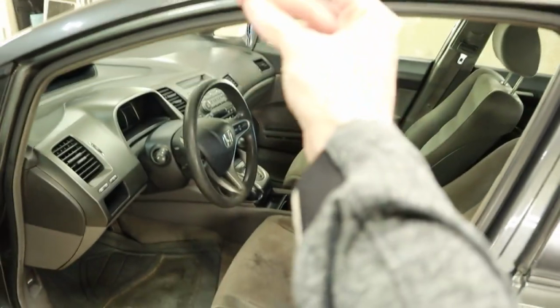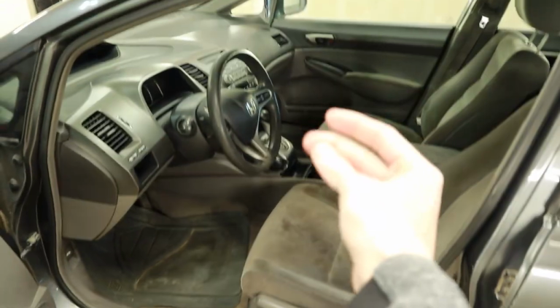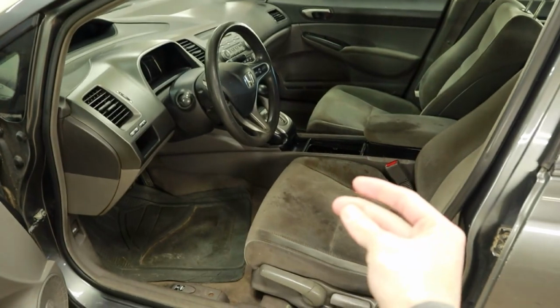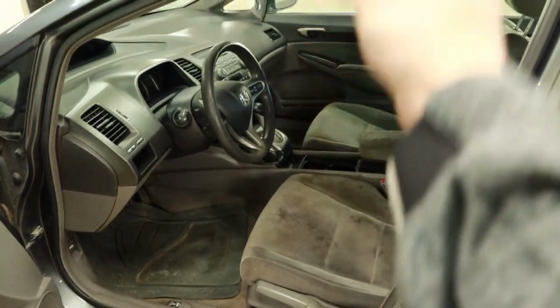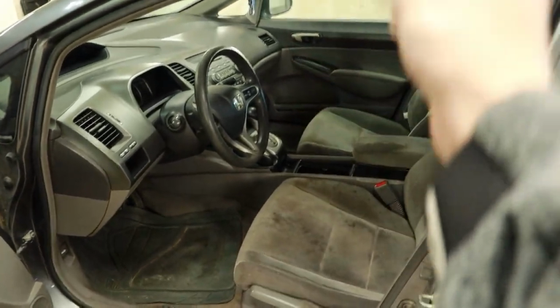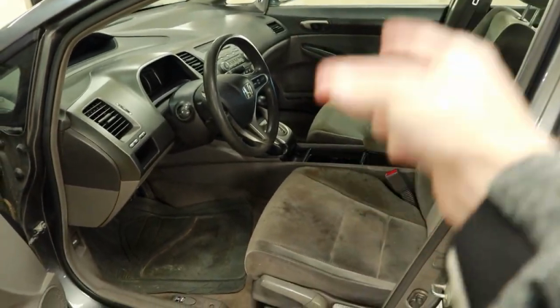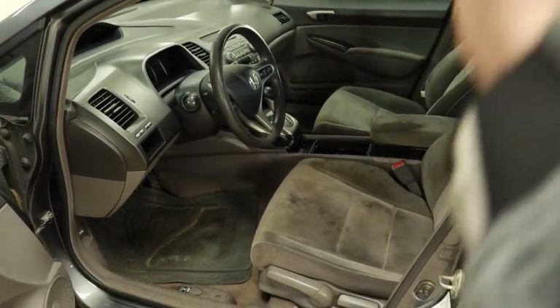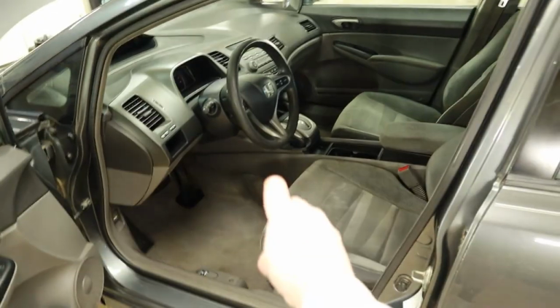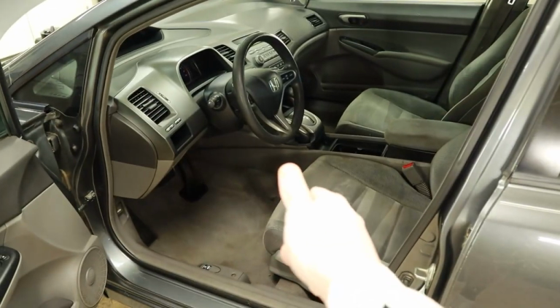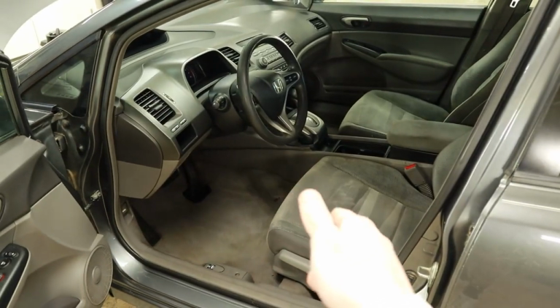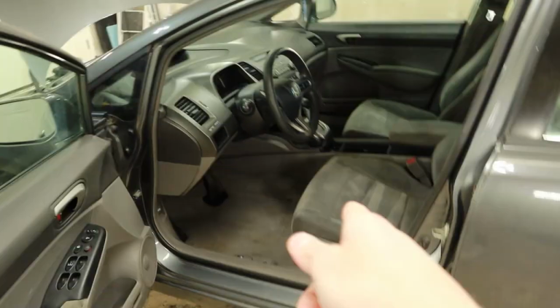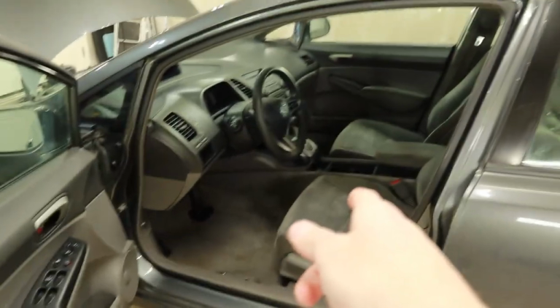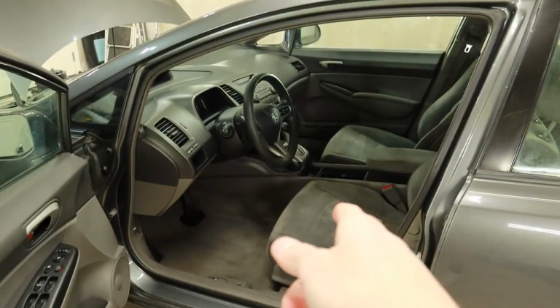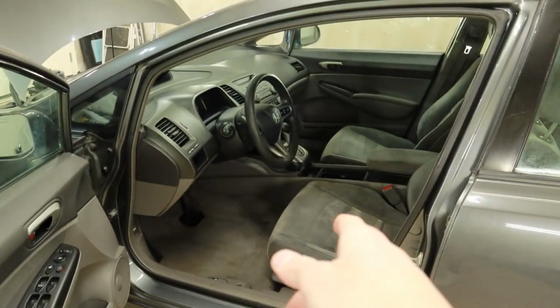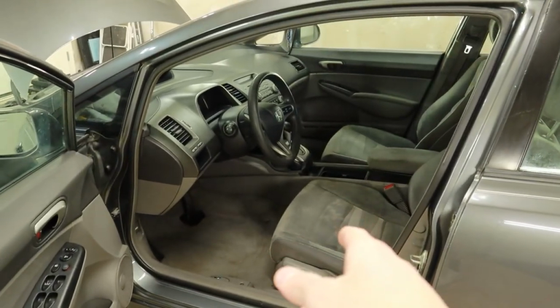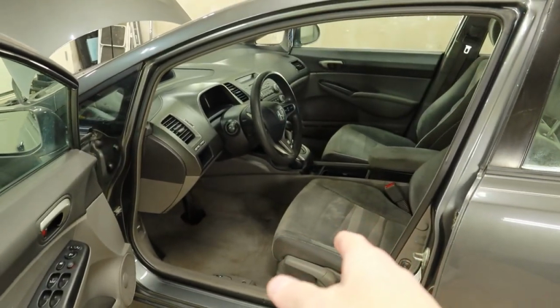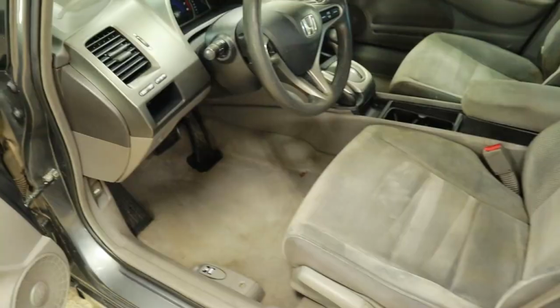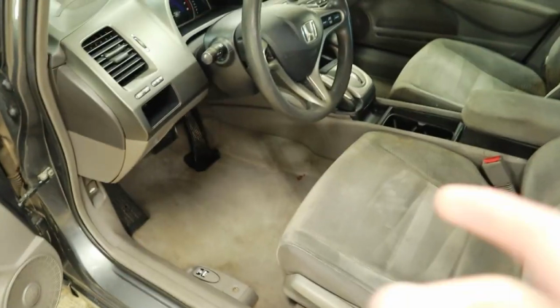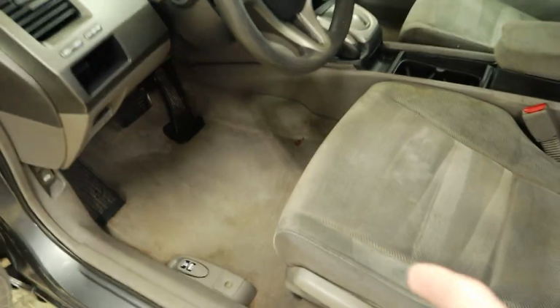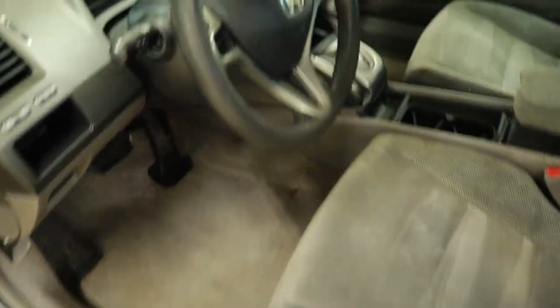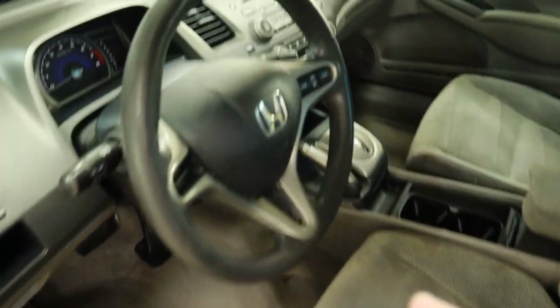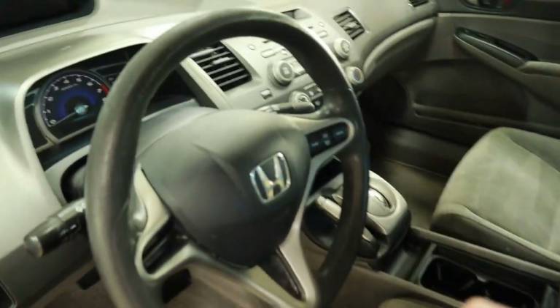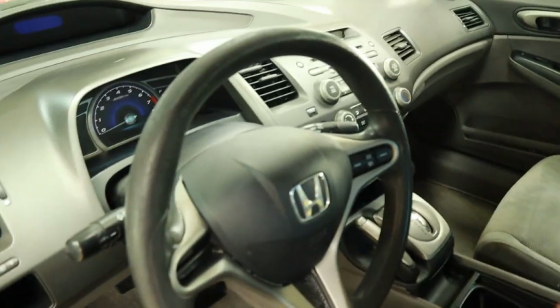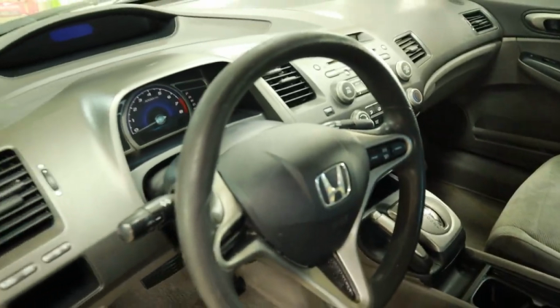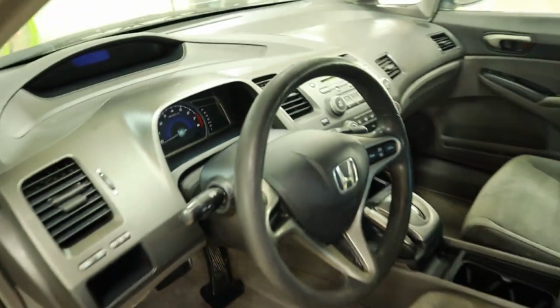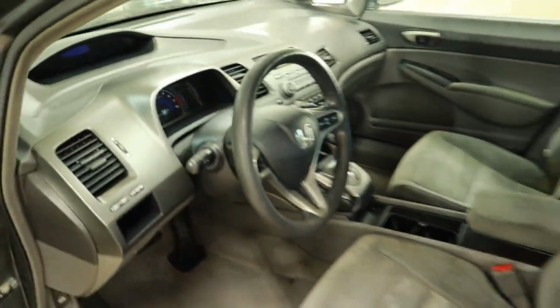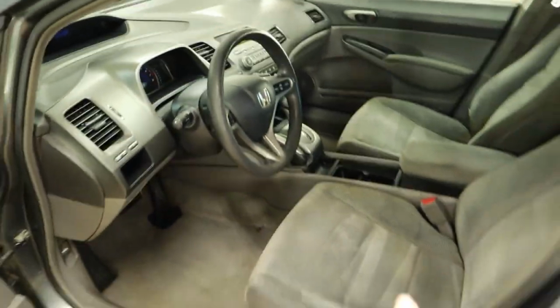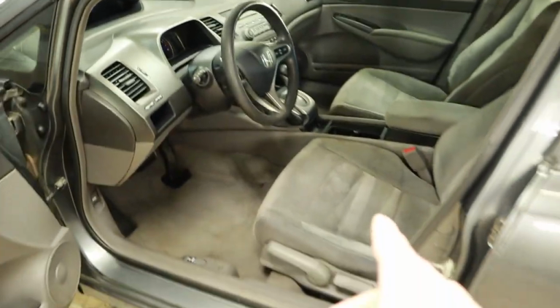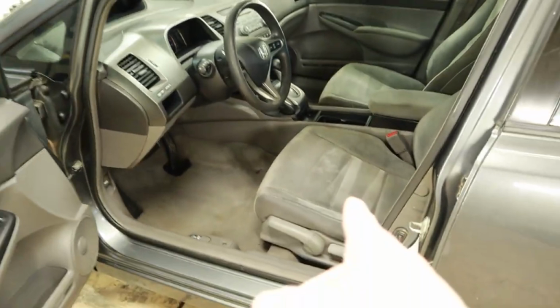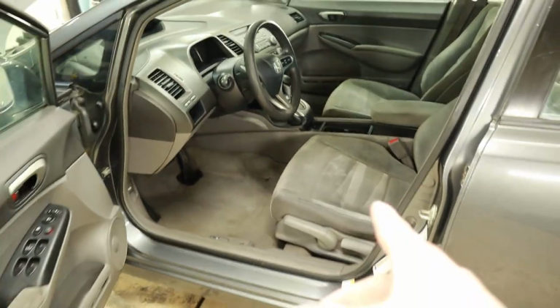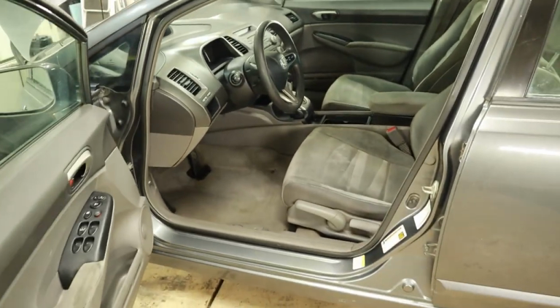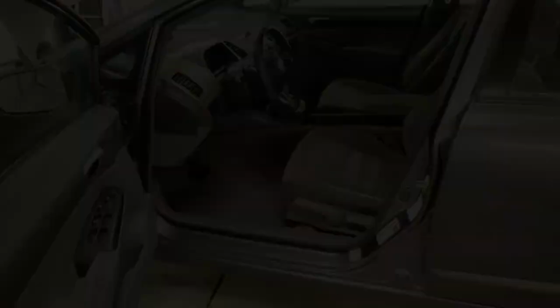This is how the interior was before — and this is how it looks after. Just like that, it's clean now. It's not crazy clean but it's exactly what we need to flip this car as soon as possible.